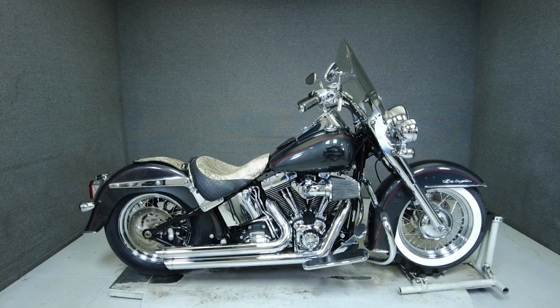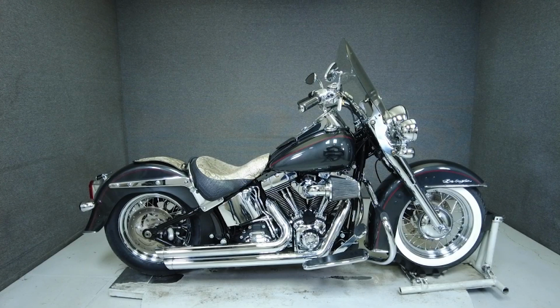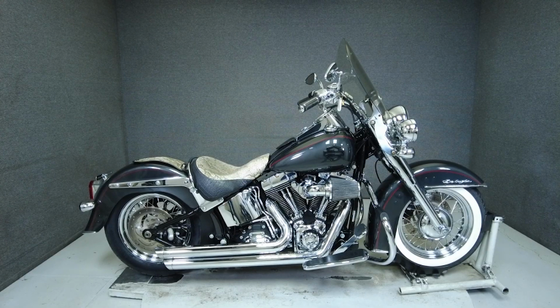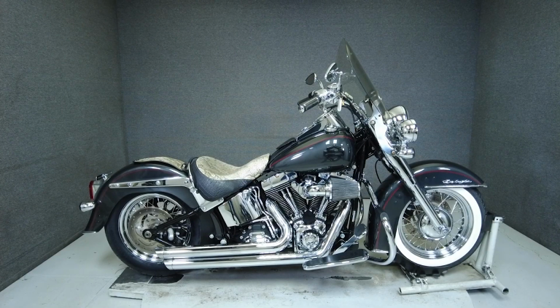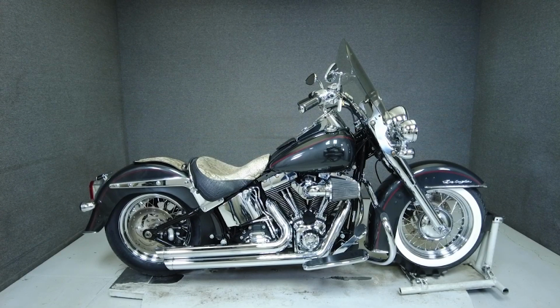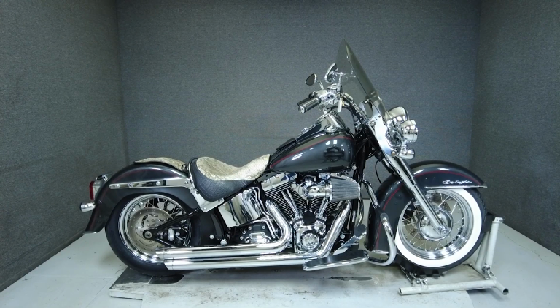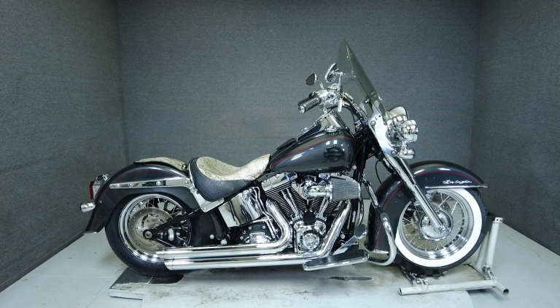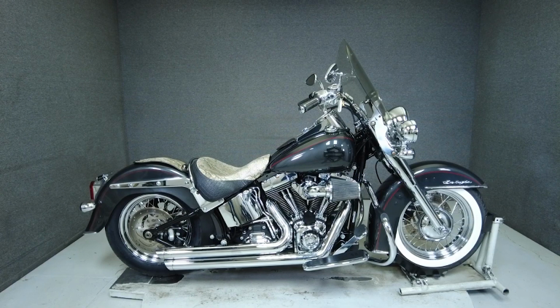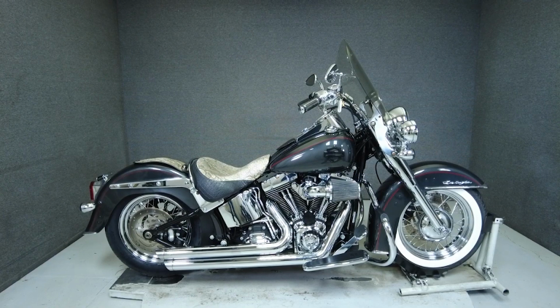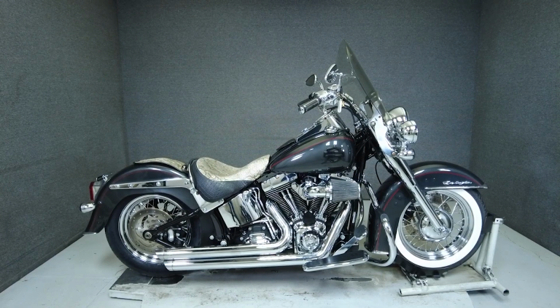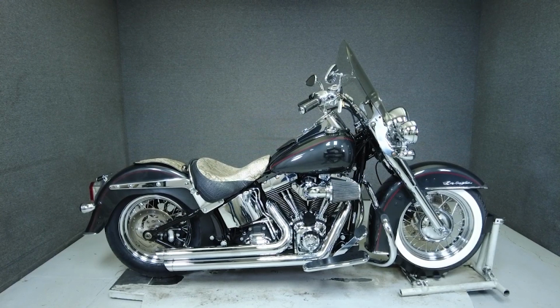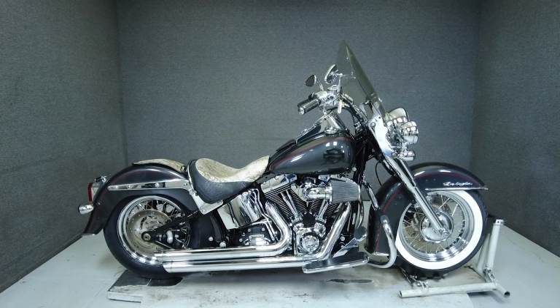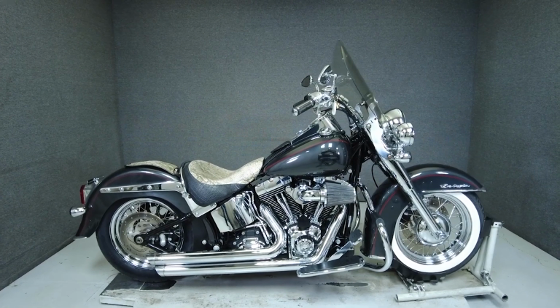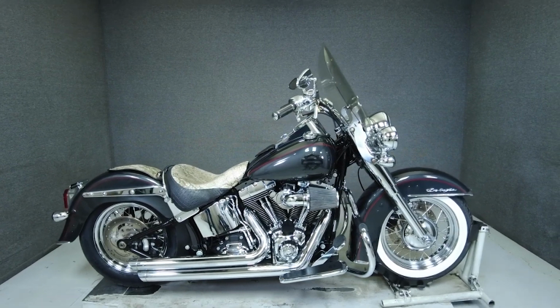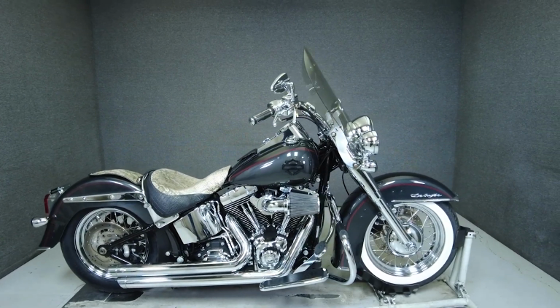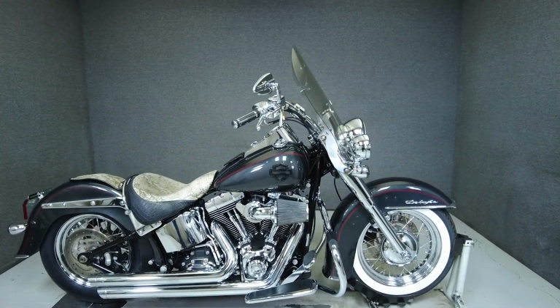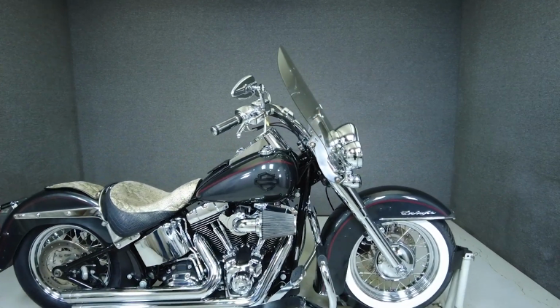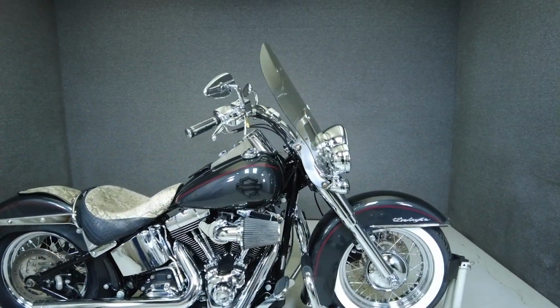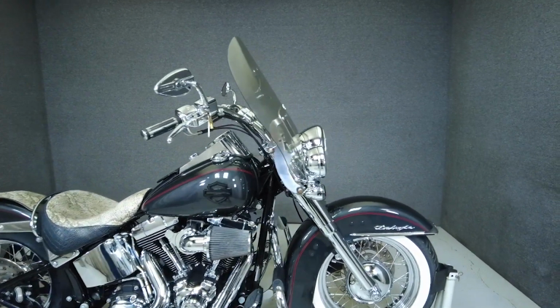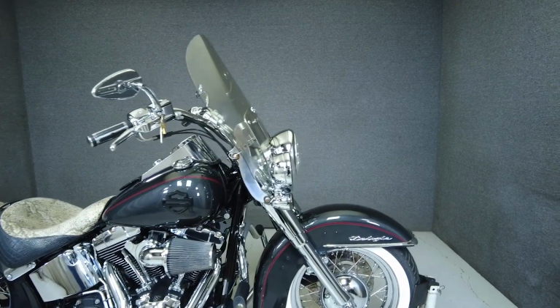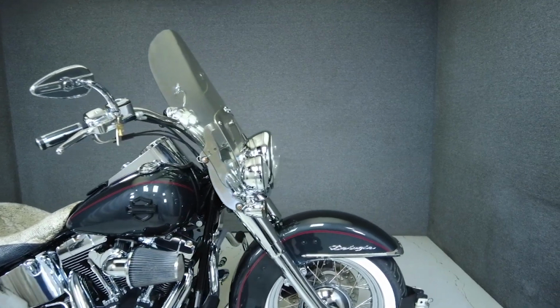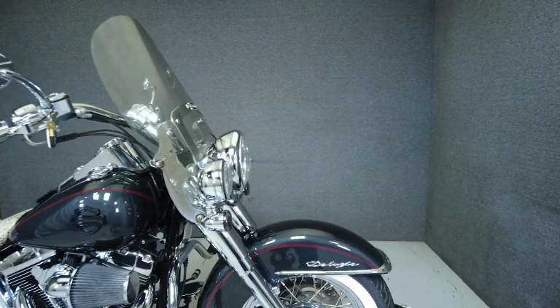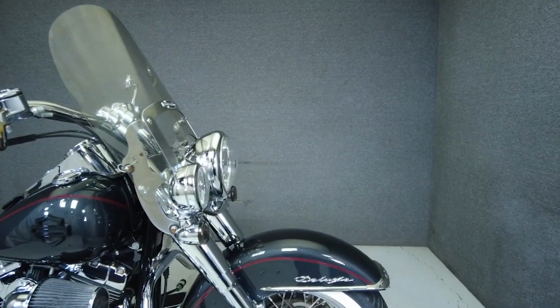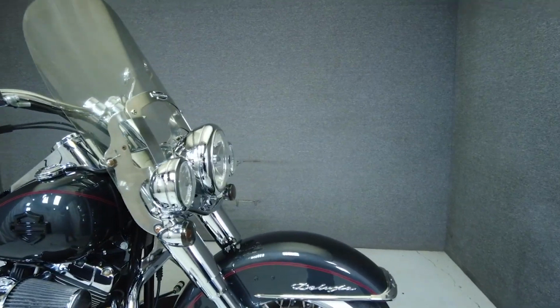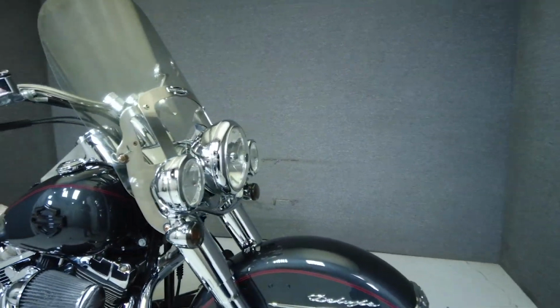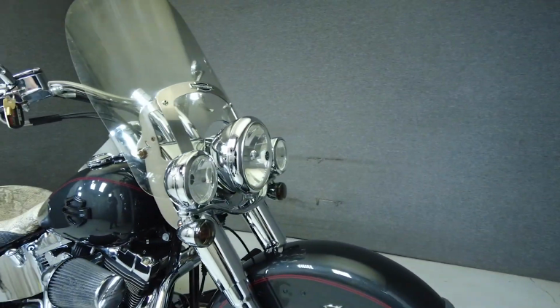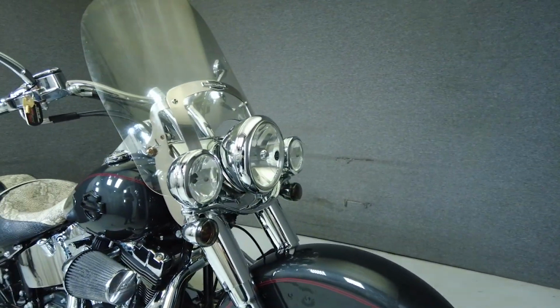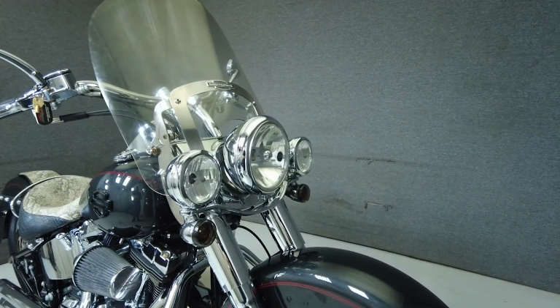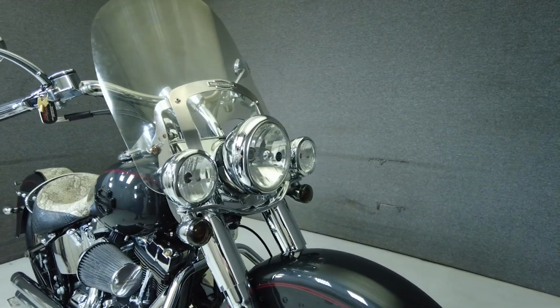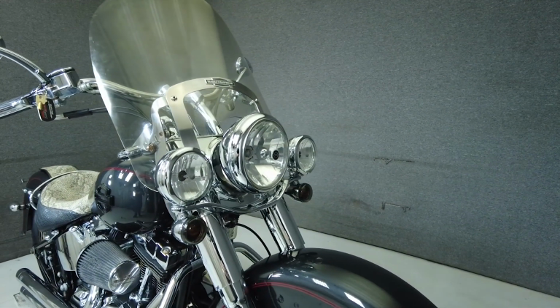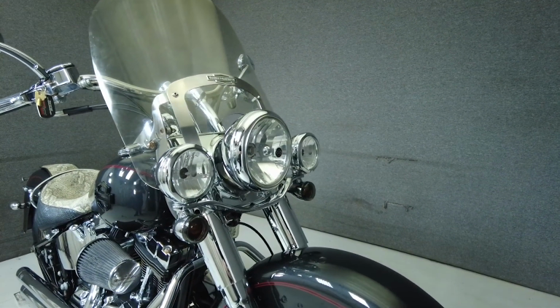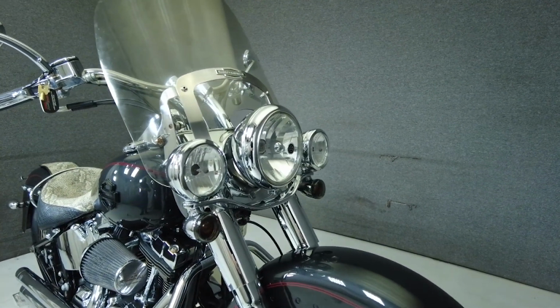Hi everyone! This is Max from National Powersports. This 2008 Harley-Davidson FLS-TN Soft-Tailed Deluxe 105th Anniversary Edition with 25,624 miles runs and rides well.